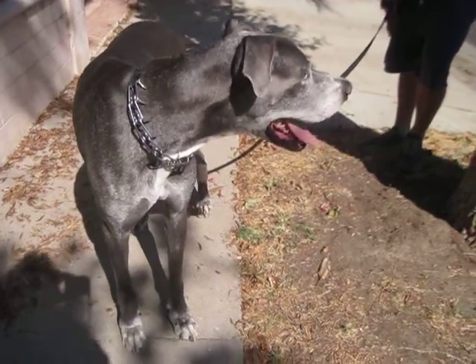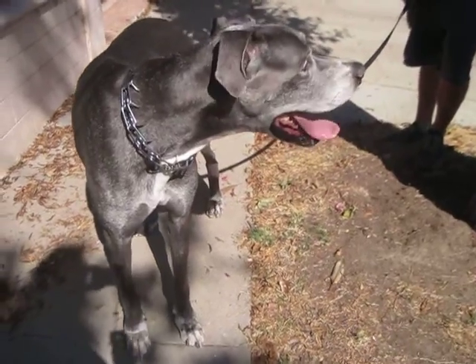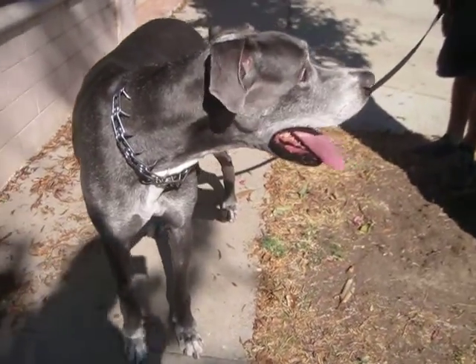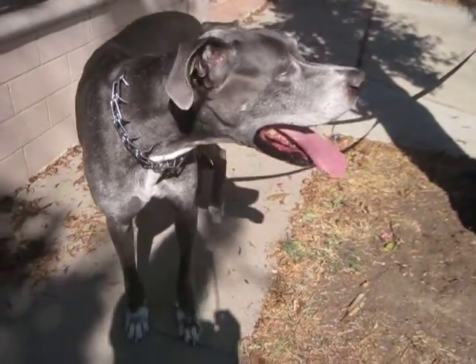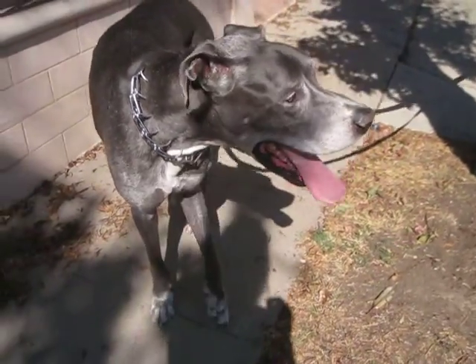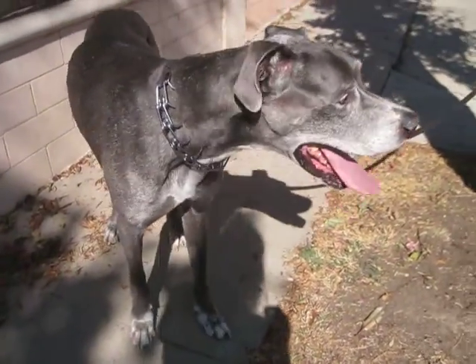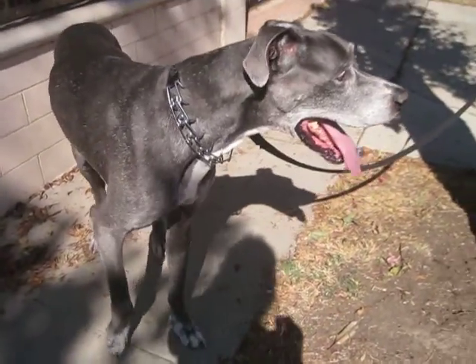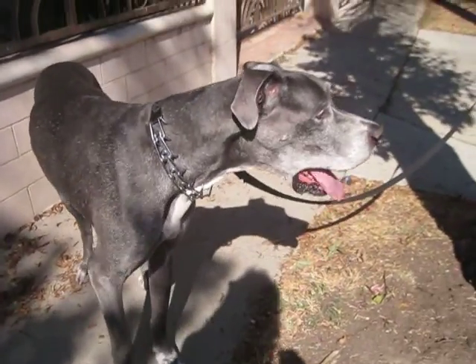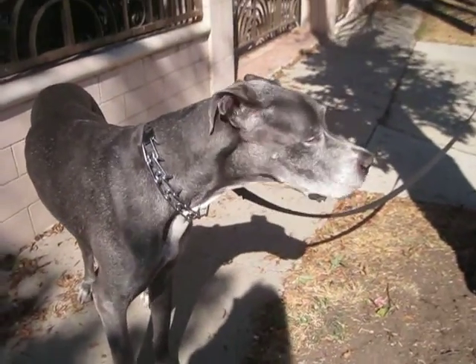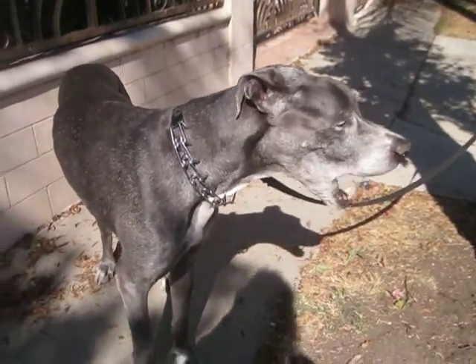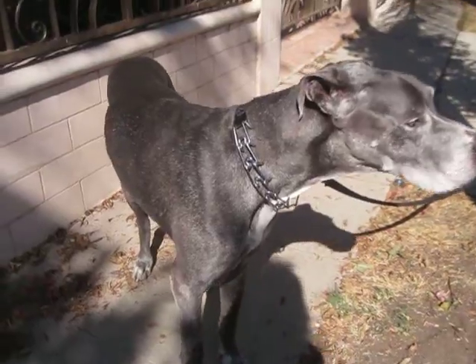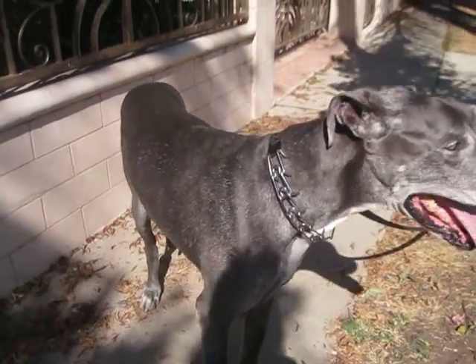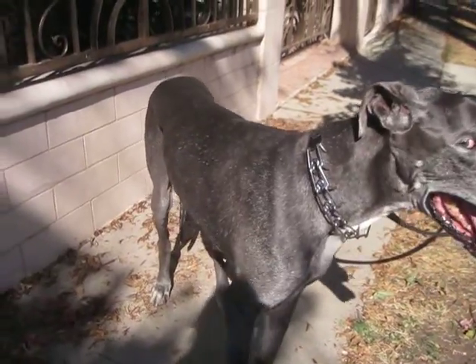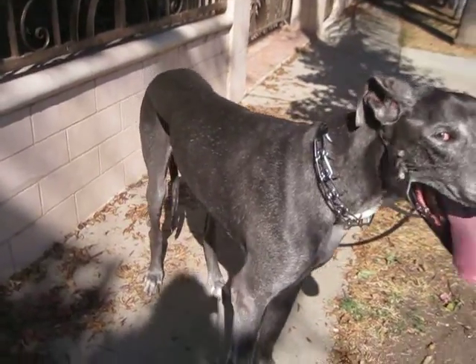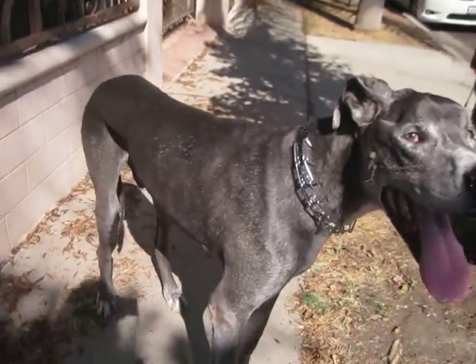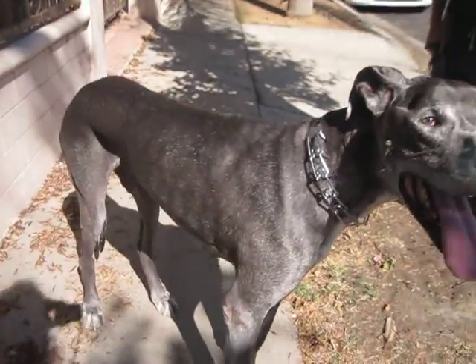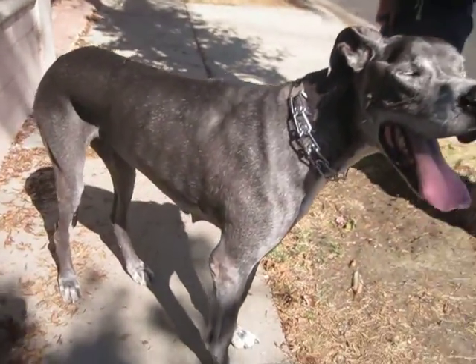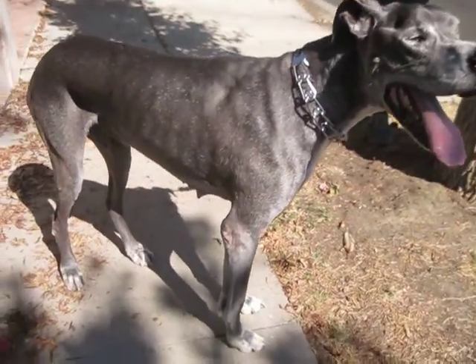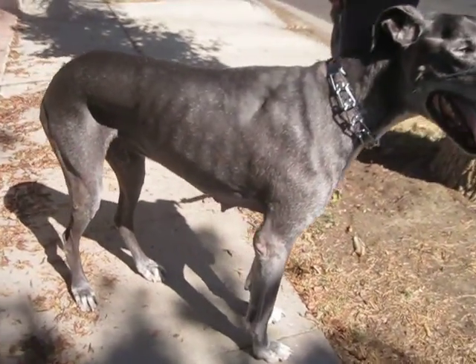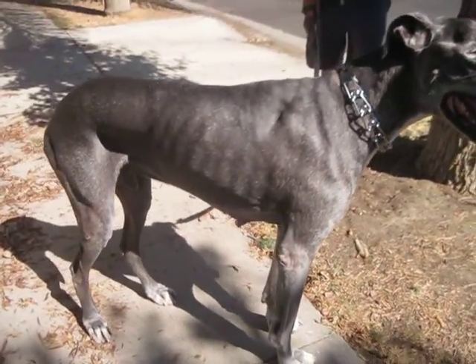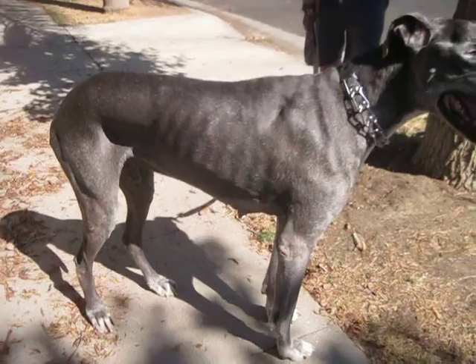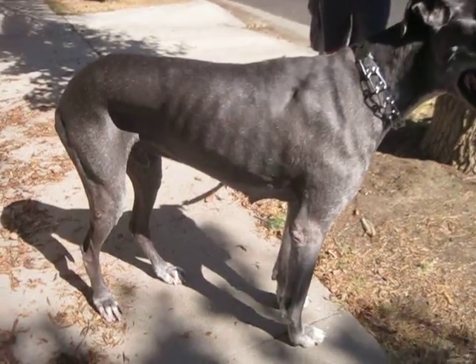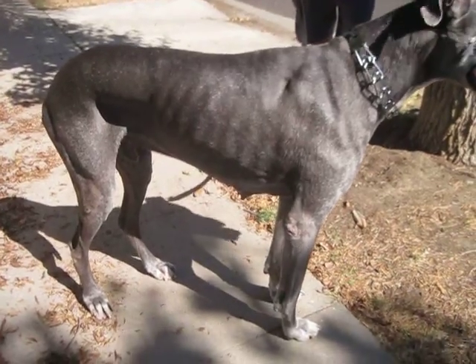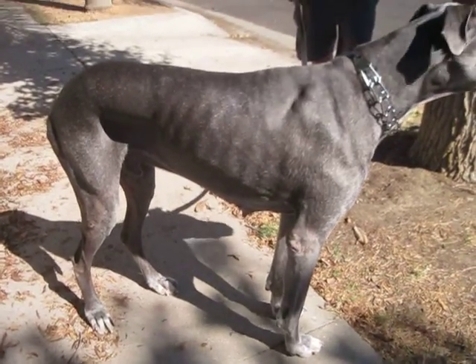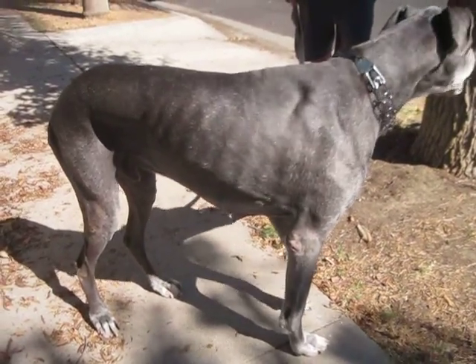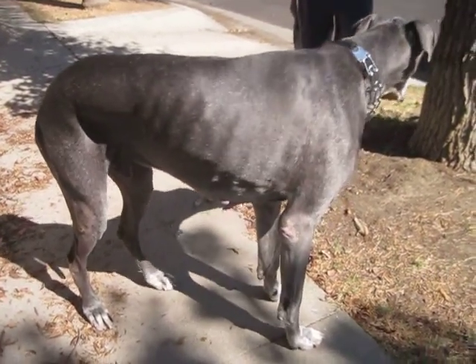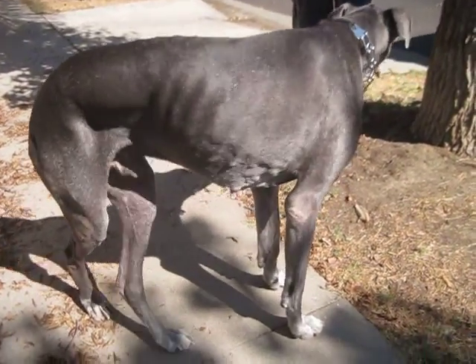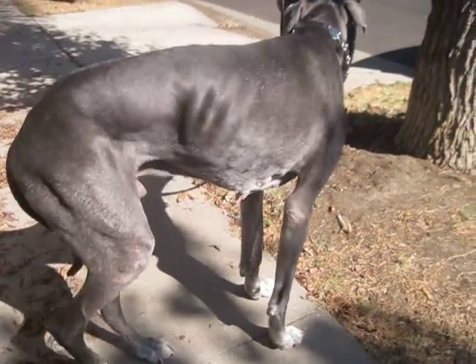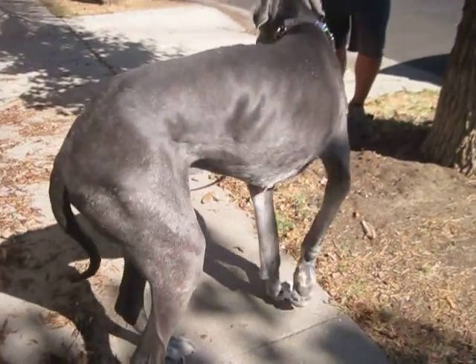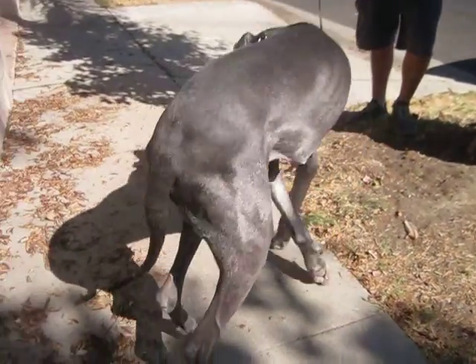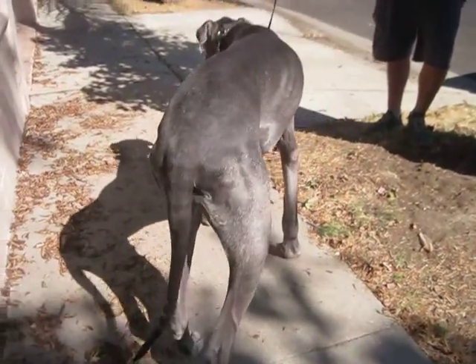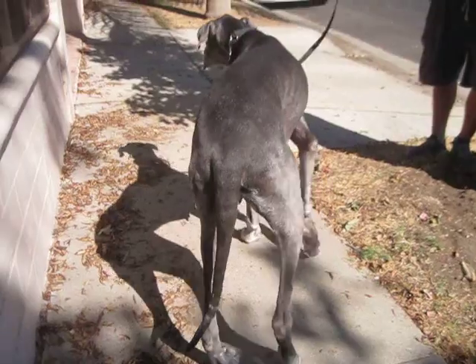He's got a little growth on his lower eyelid on his left eye. He's very thin. He's been on grain free food, so he needs to be fattened up a little bit. He's got a couple of little fatty tumors hanging down there. Nothing to be worried about.